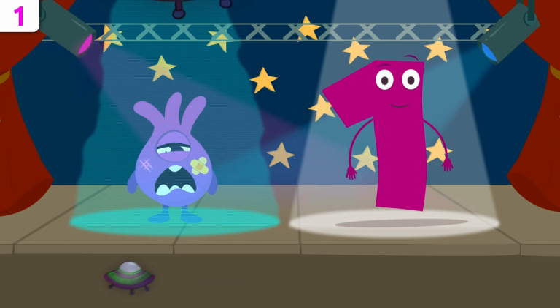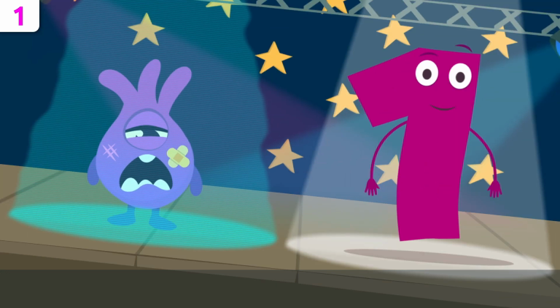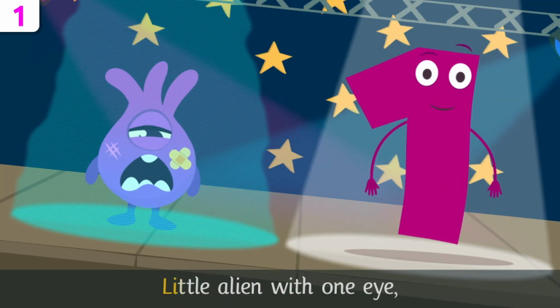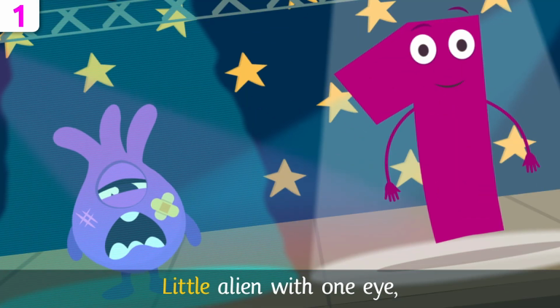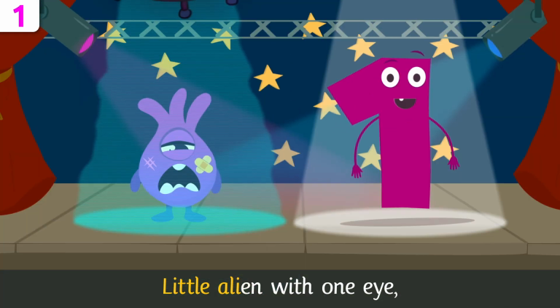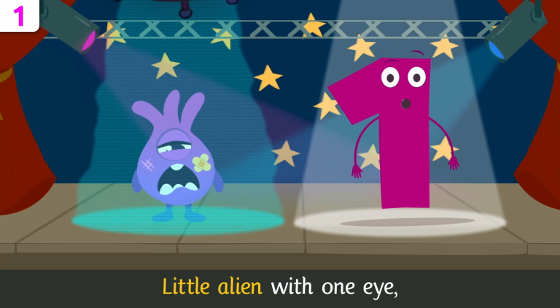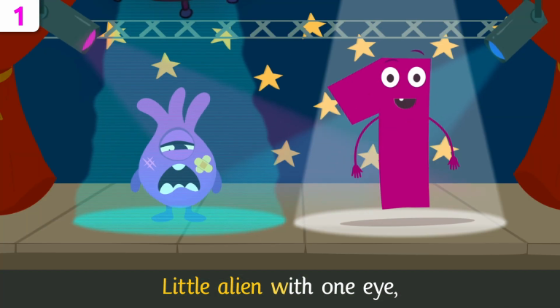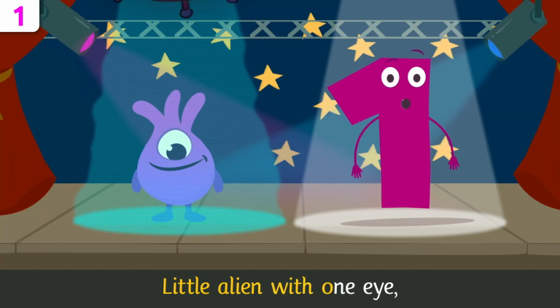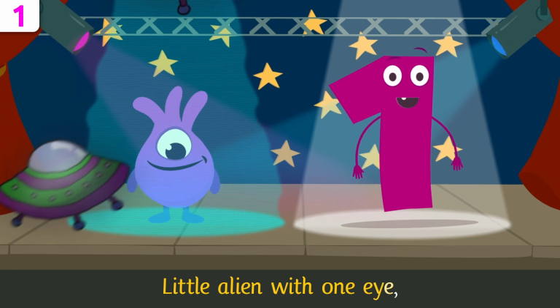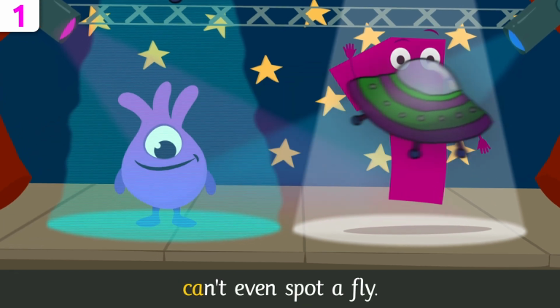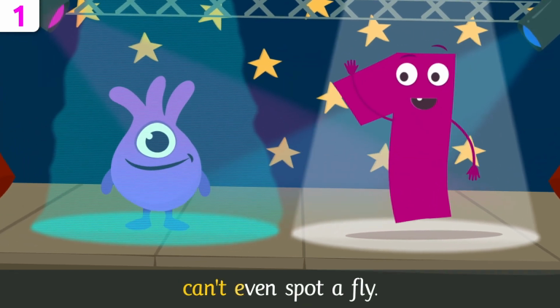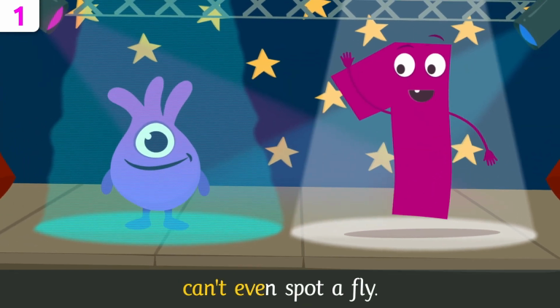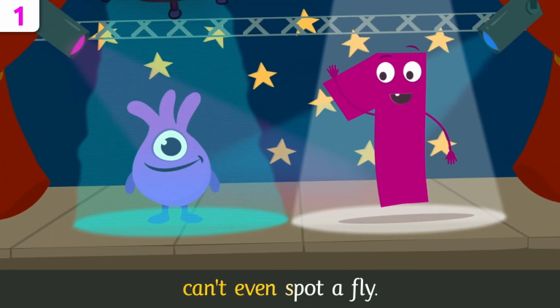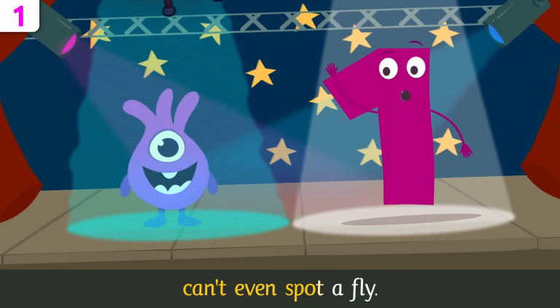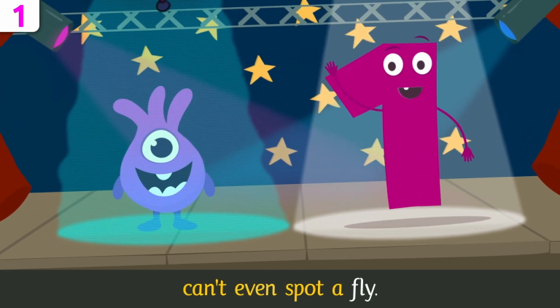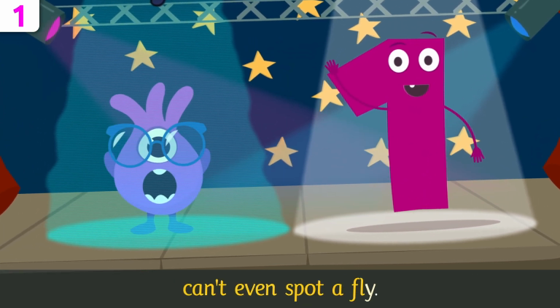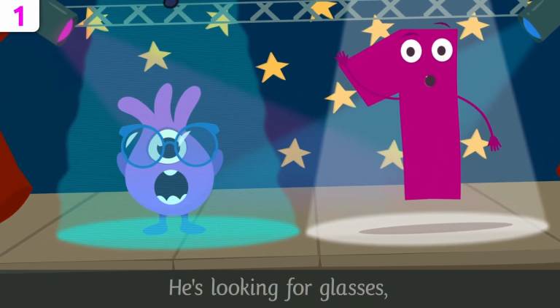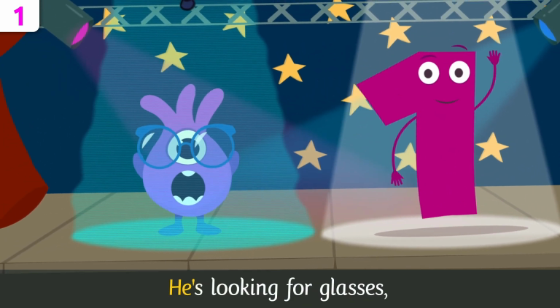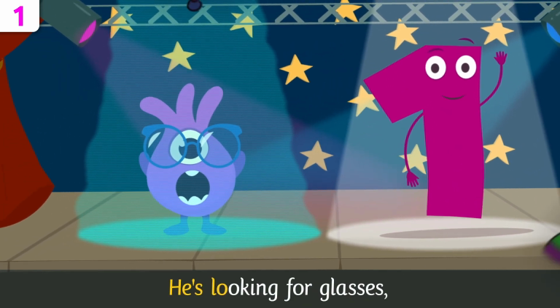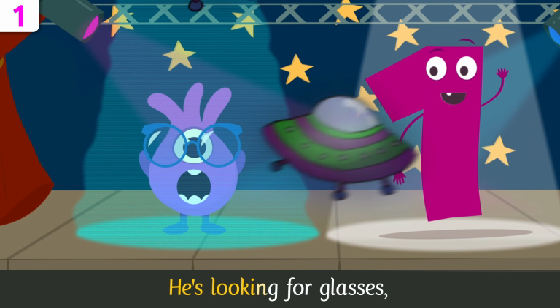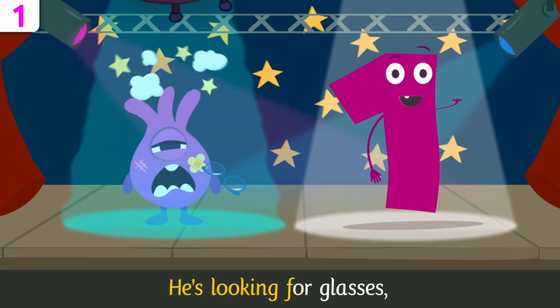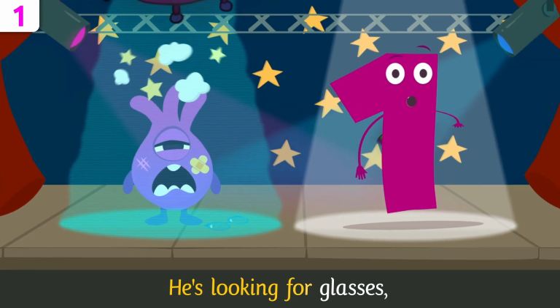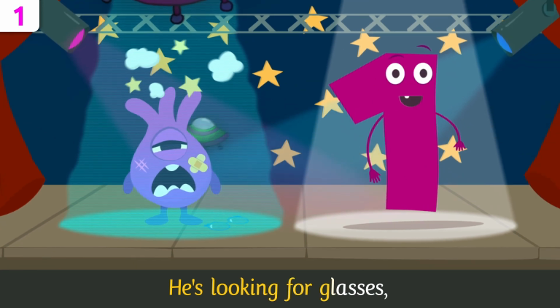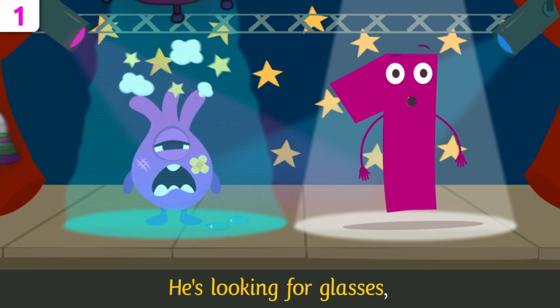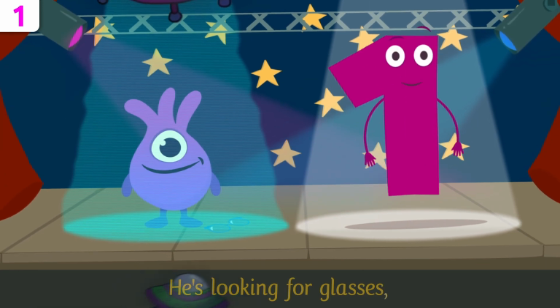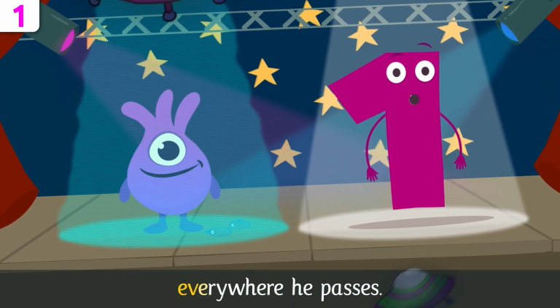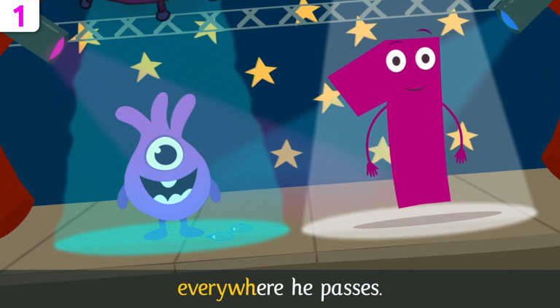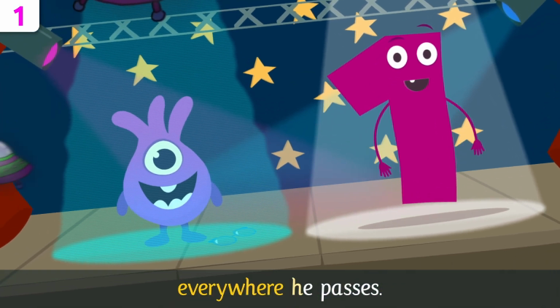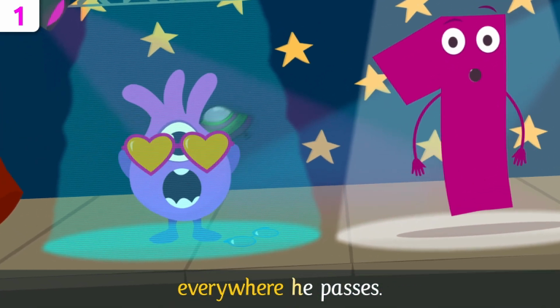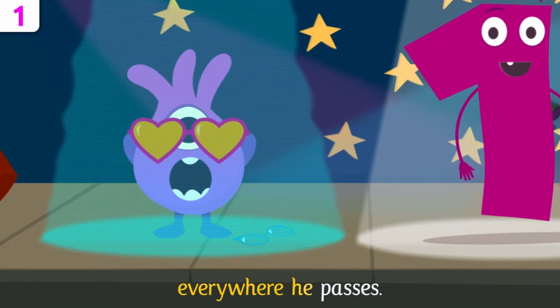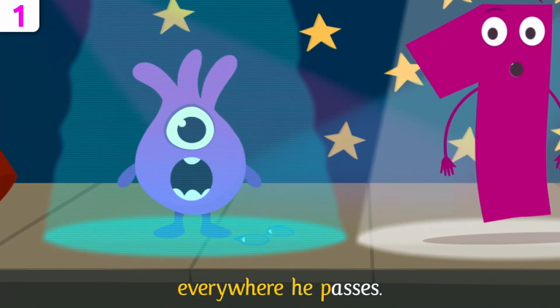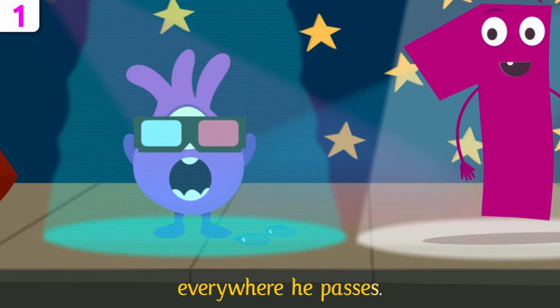Little alien with one eye can't even spot a line. He's looking for glasses everywhere he passes.